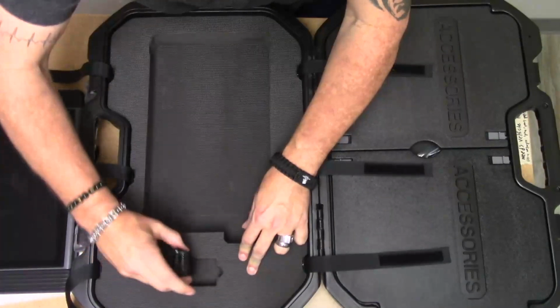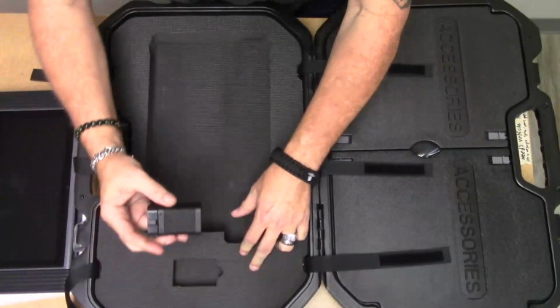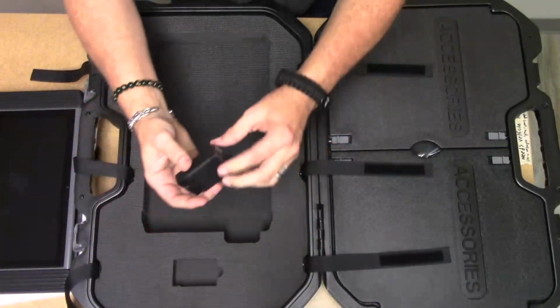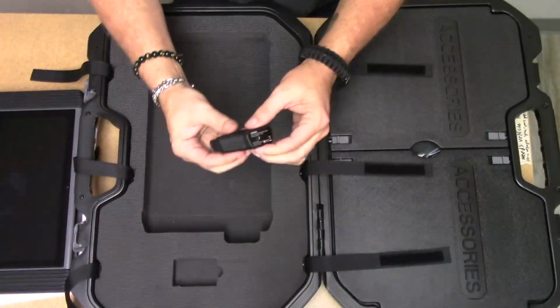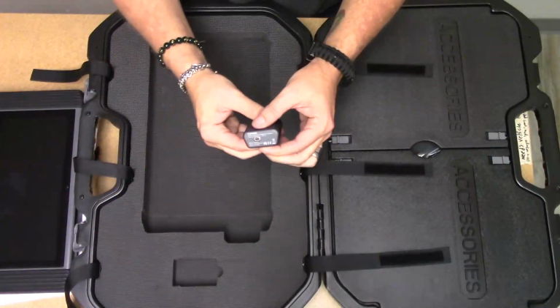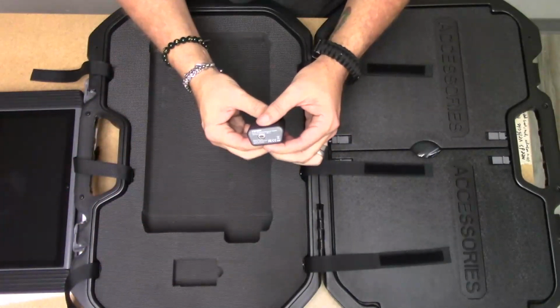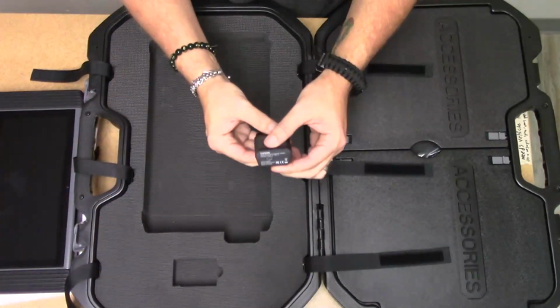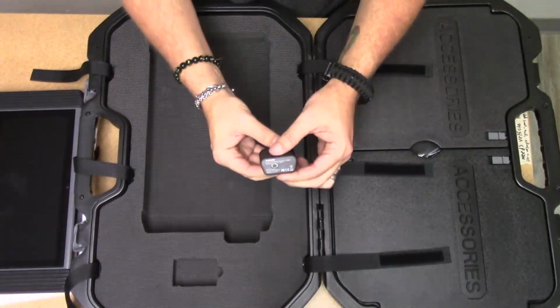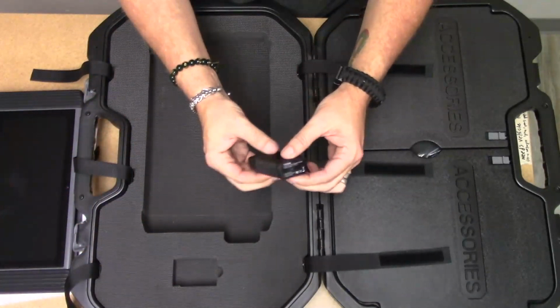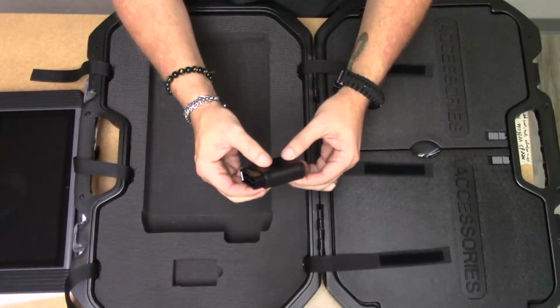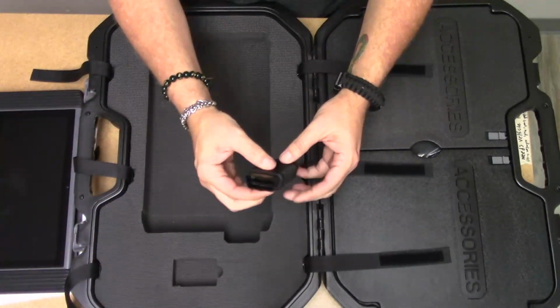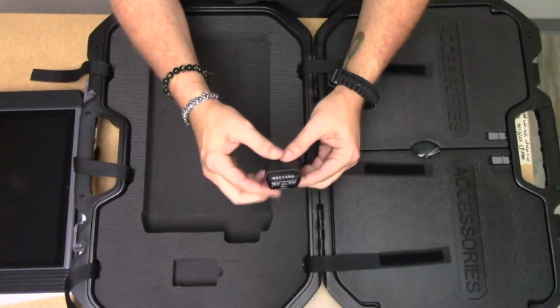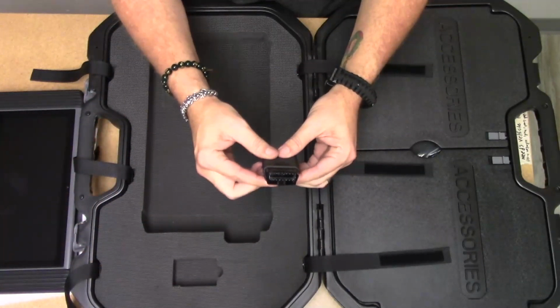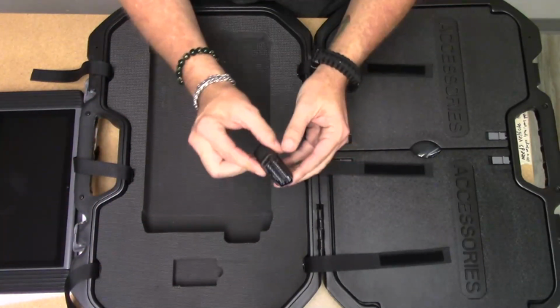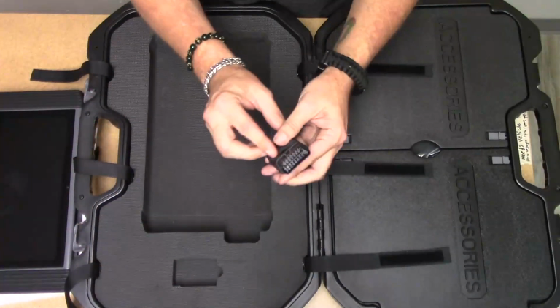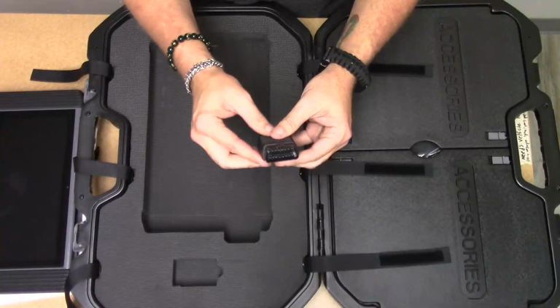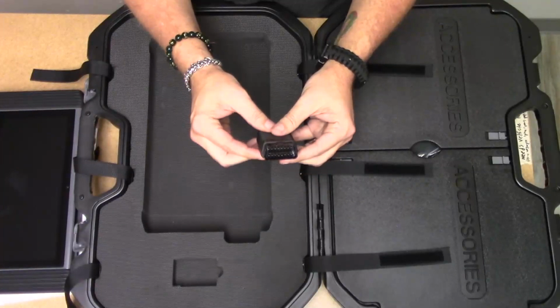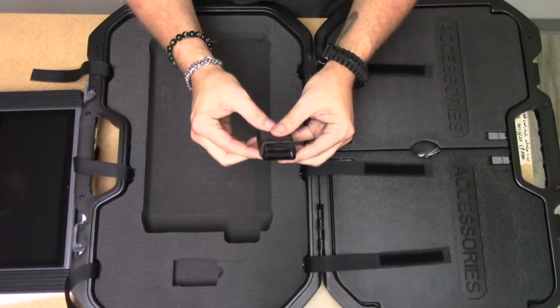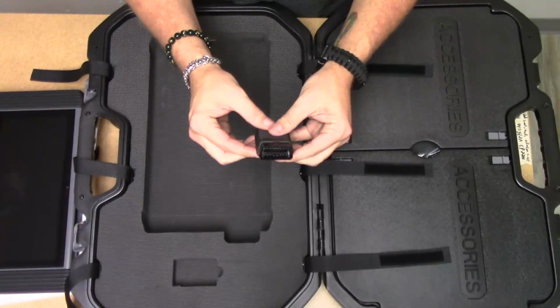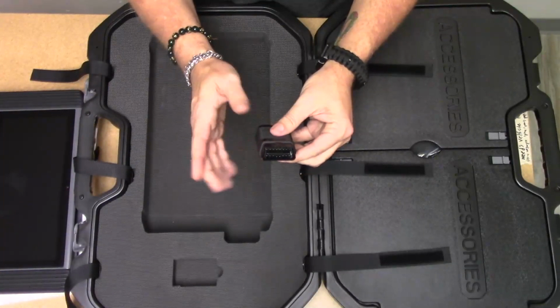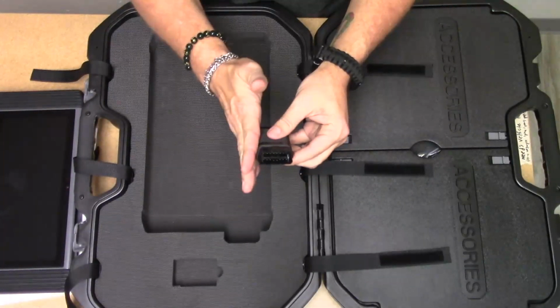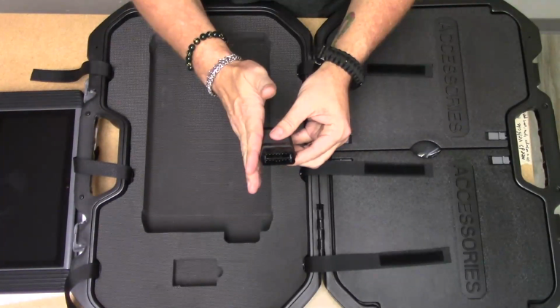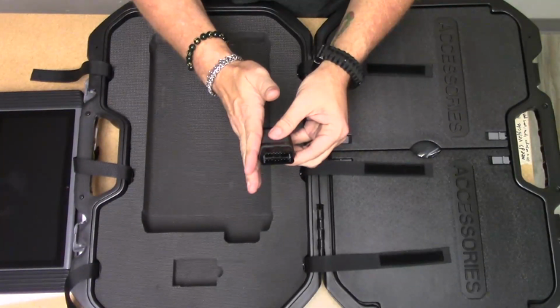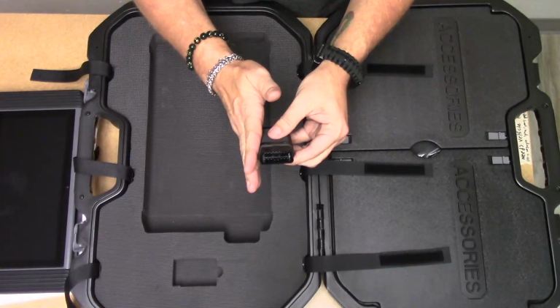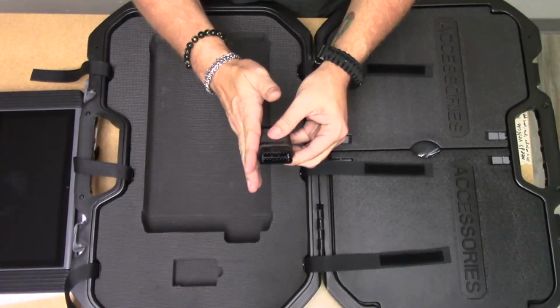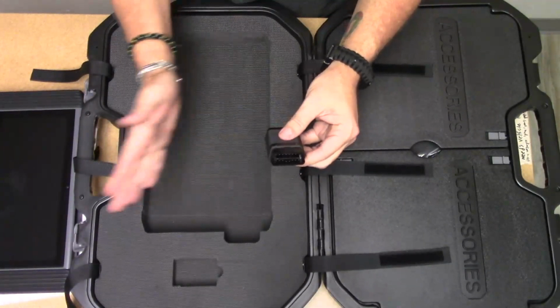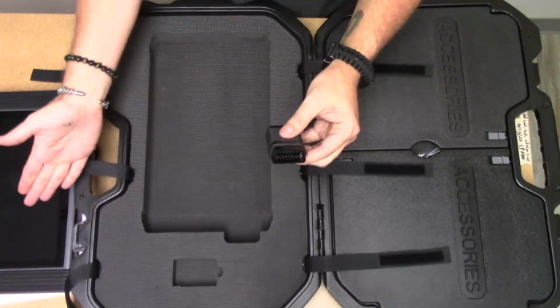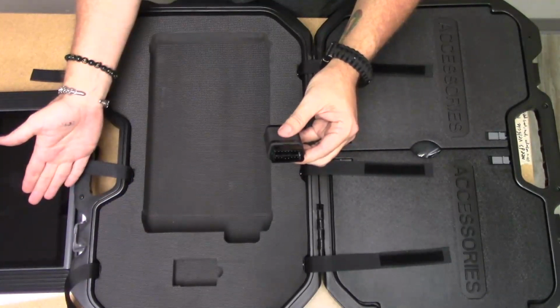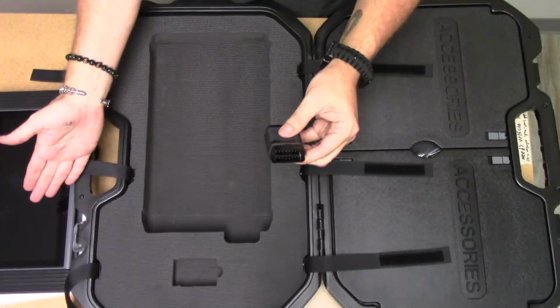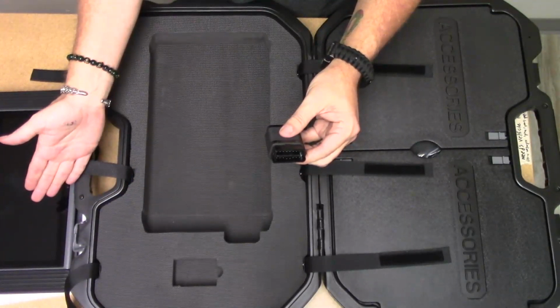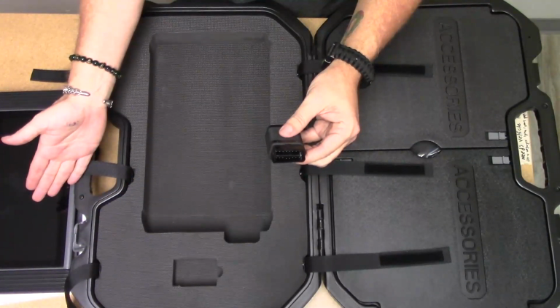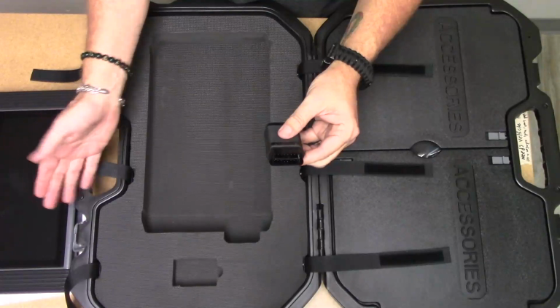You have your Bluetooth OBD adapter. It connects to the car — this connects to your OBD port — and it connects to the tablet via Bluetooth.